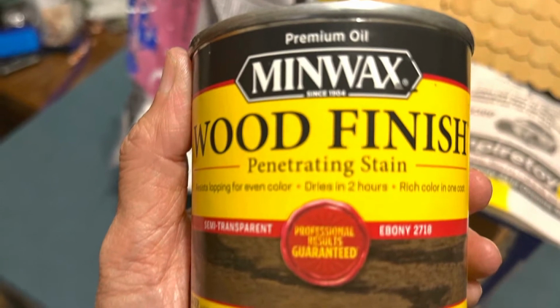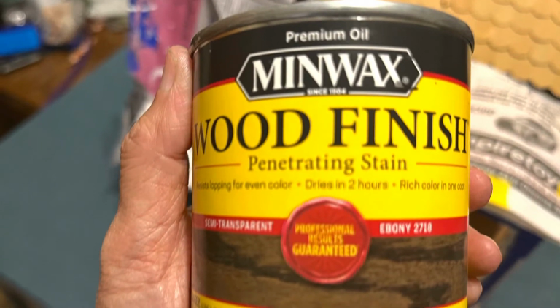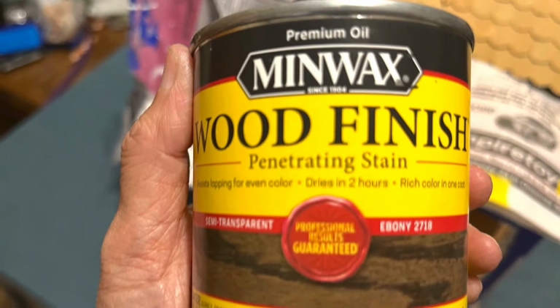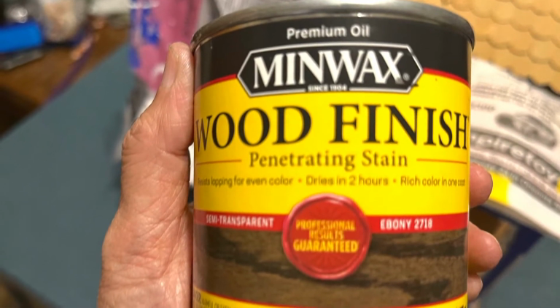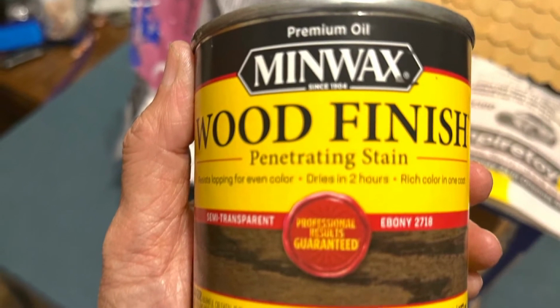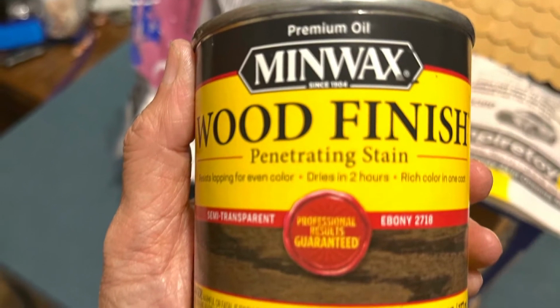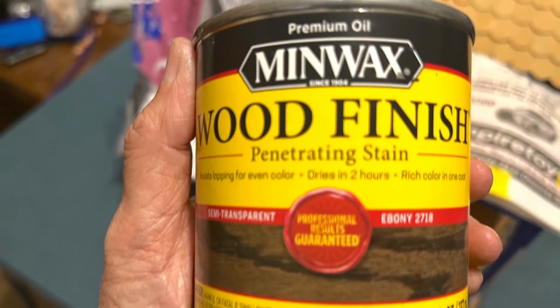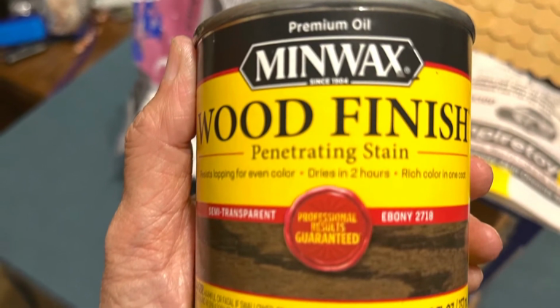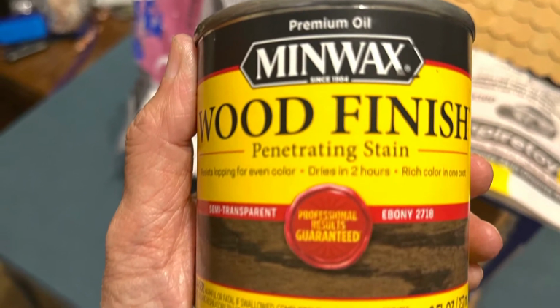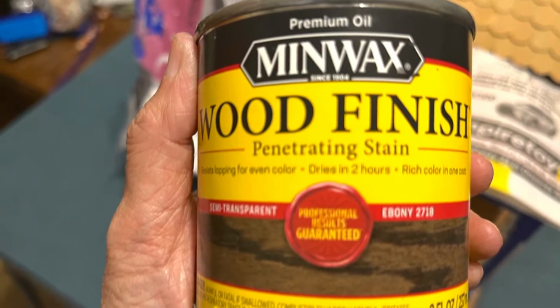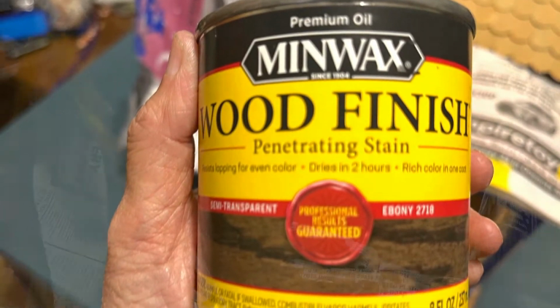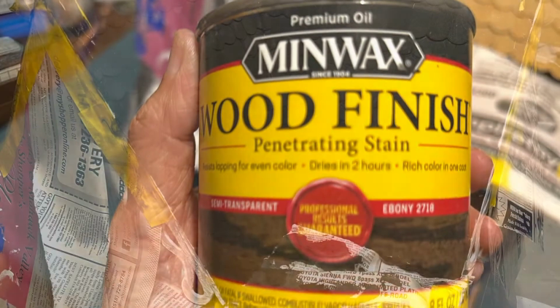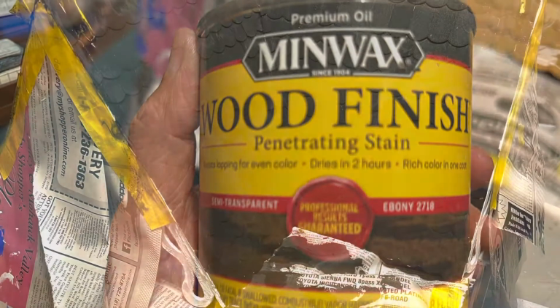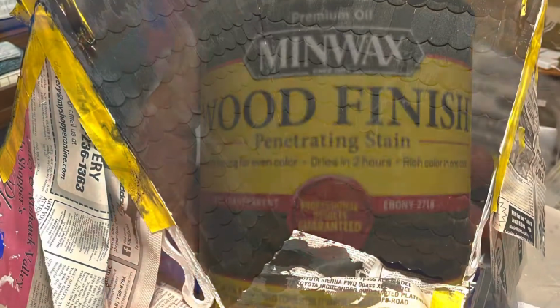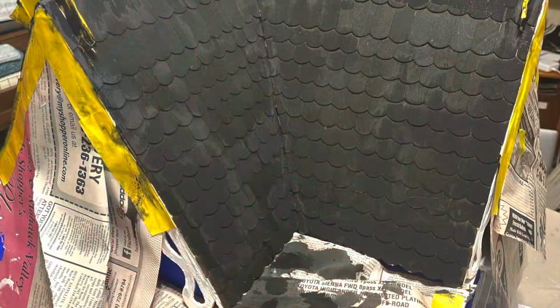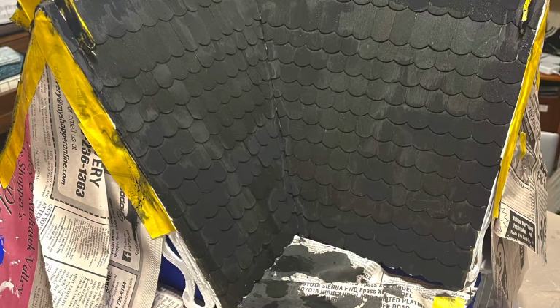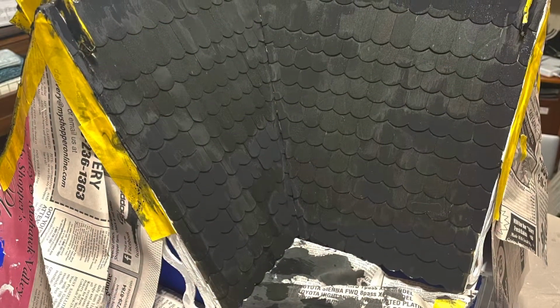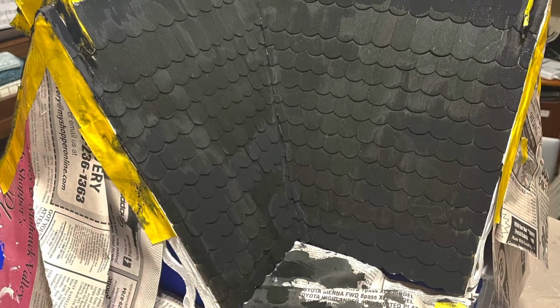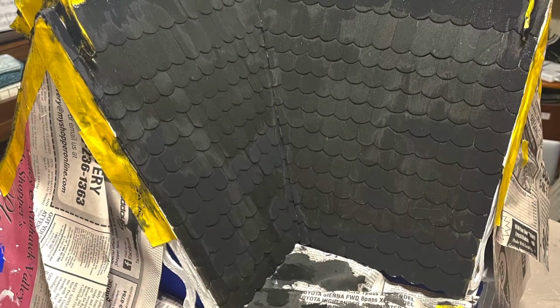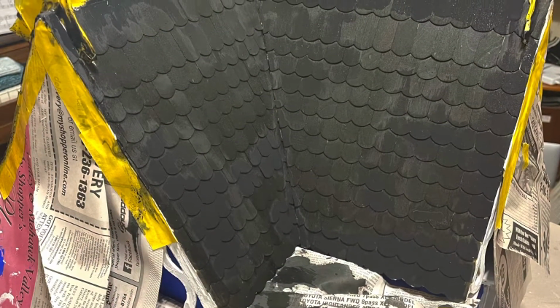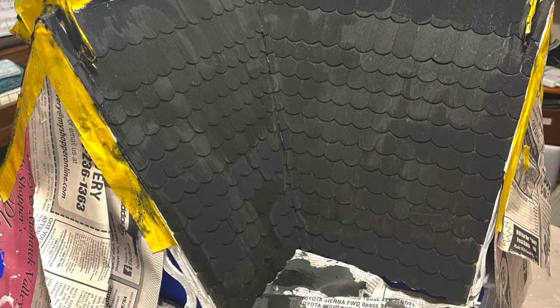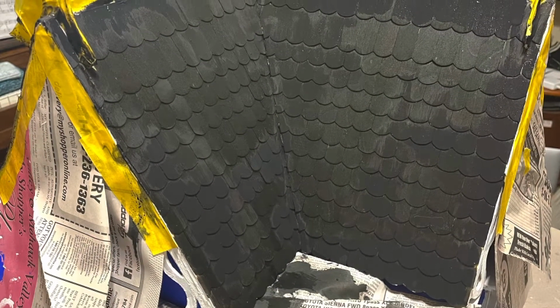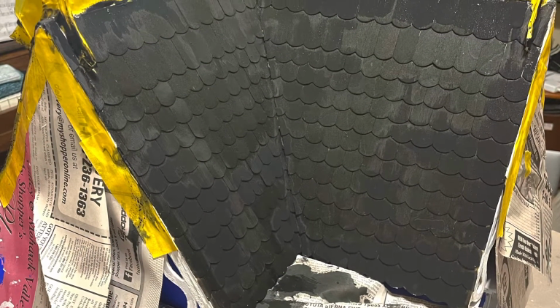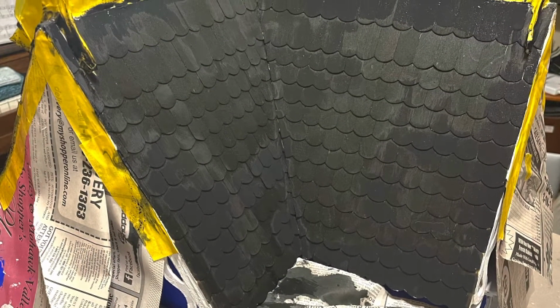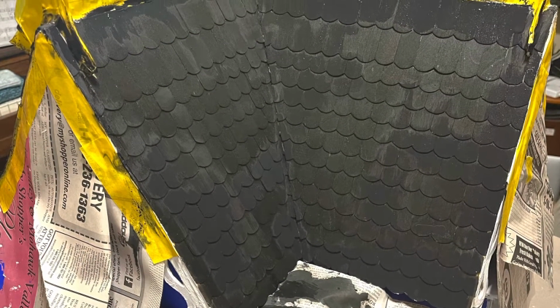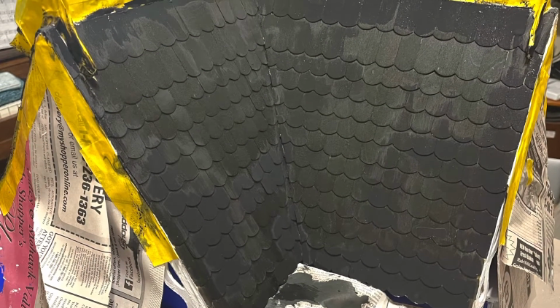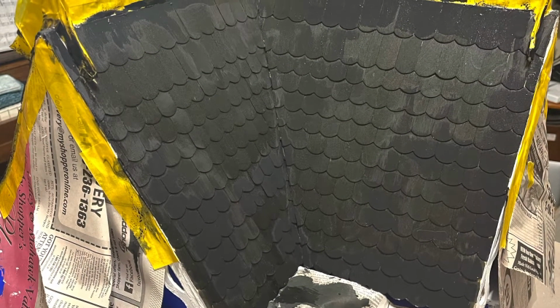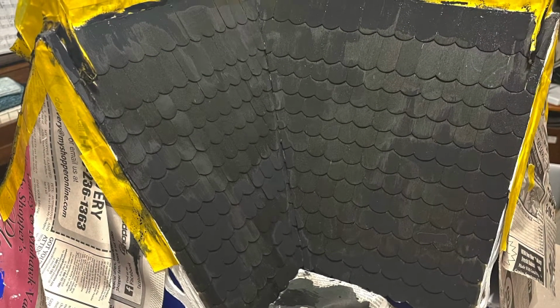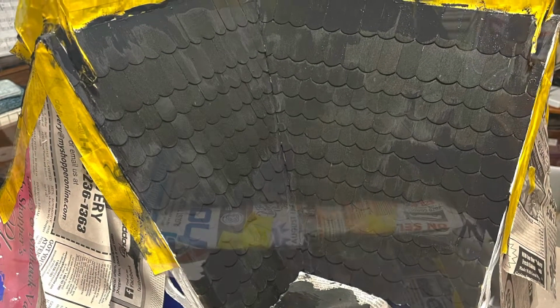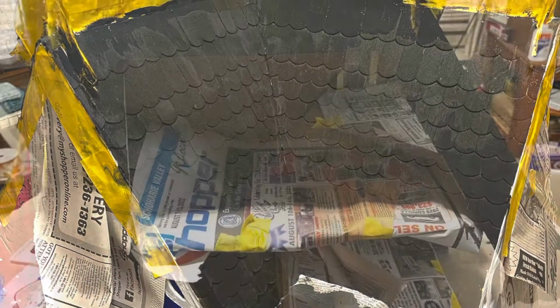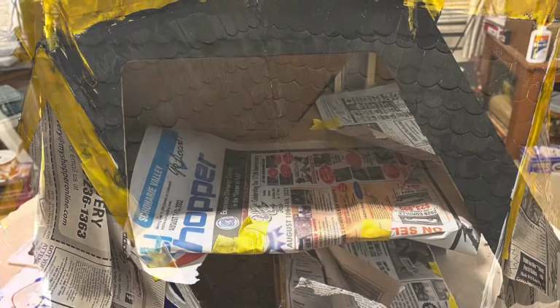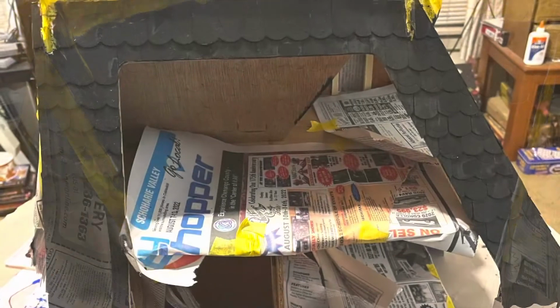Ebony wood stain for the roof, and this is what it looks like. Needs a little work, but it'll get there.